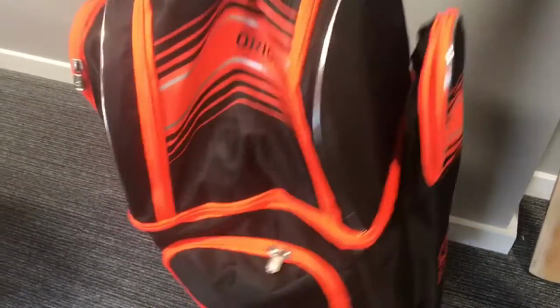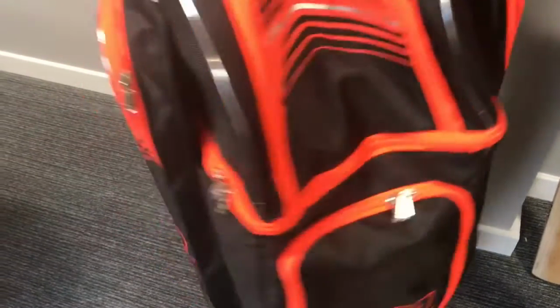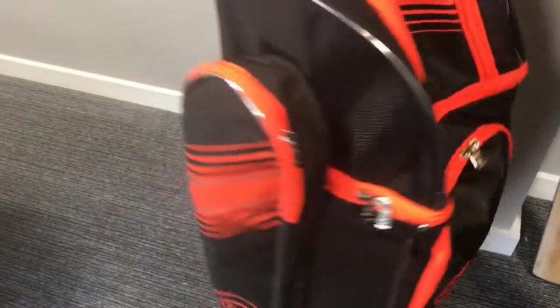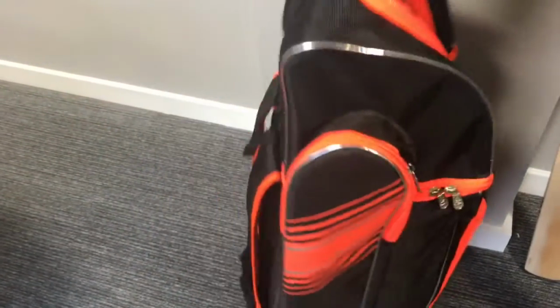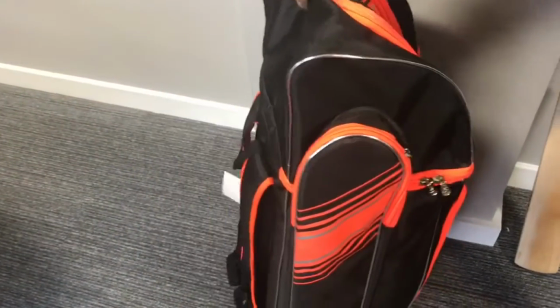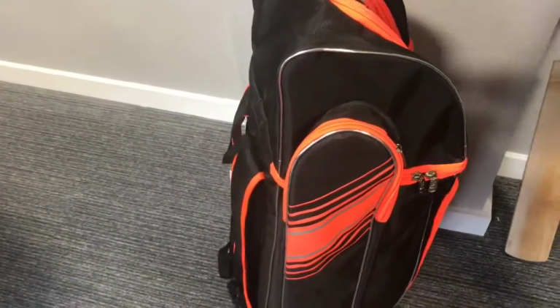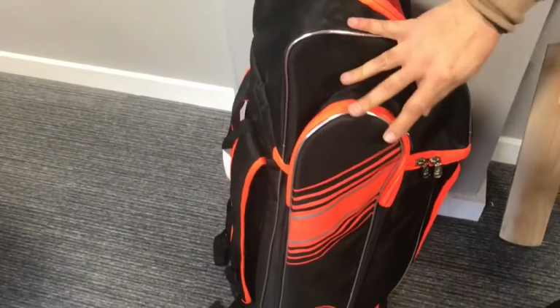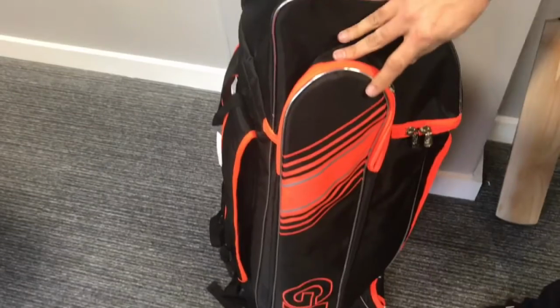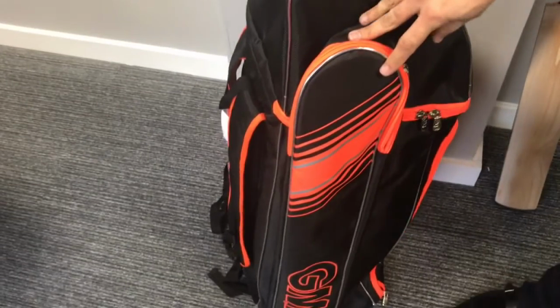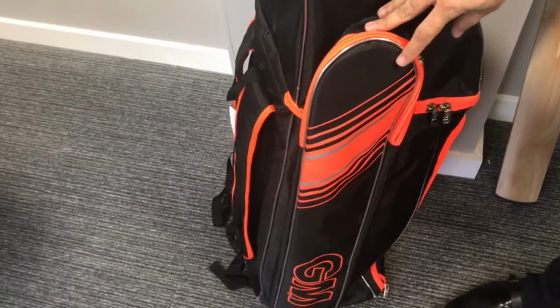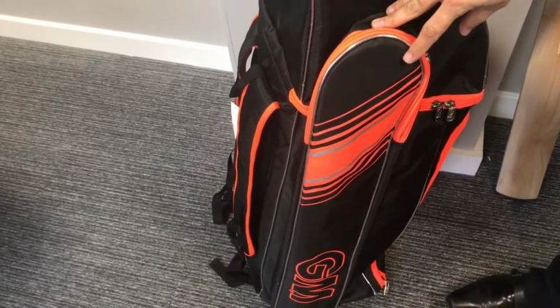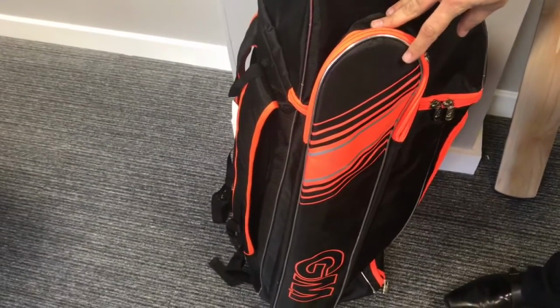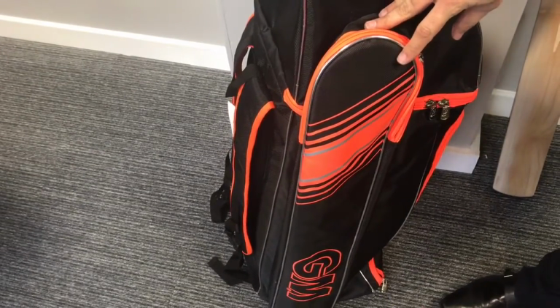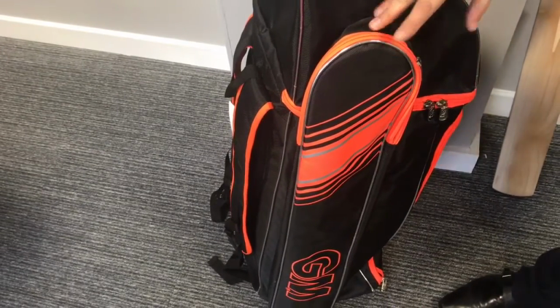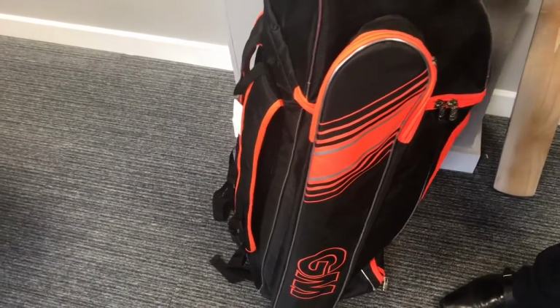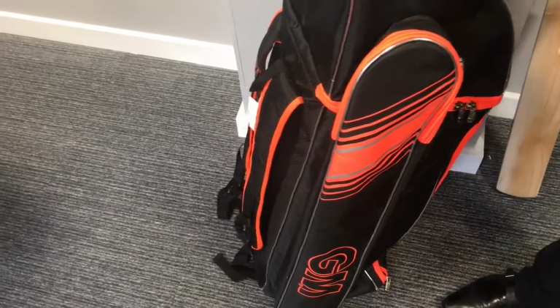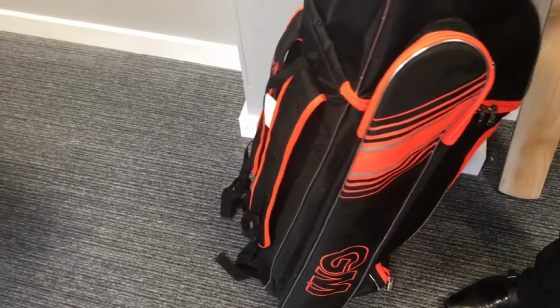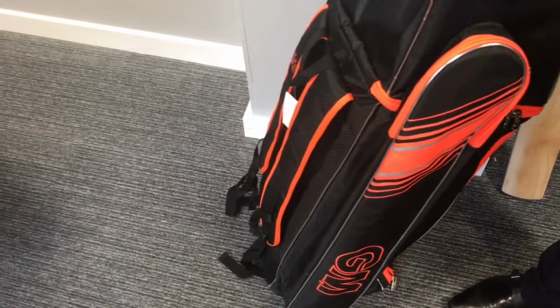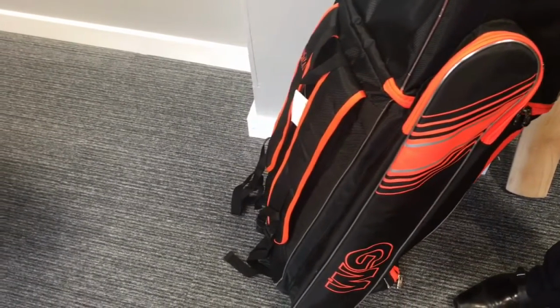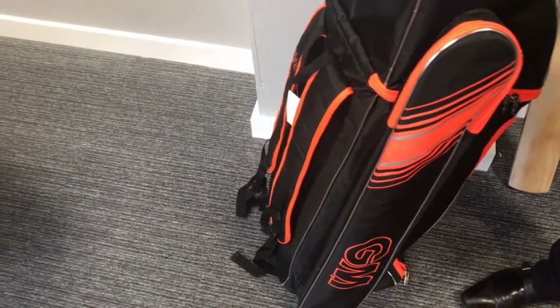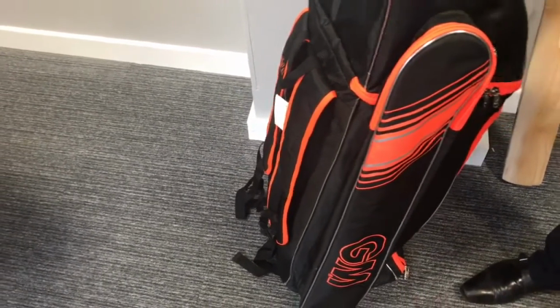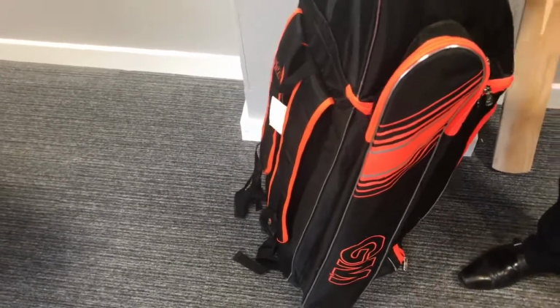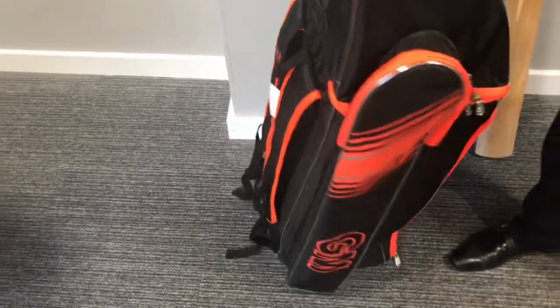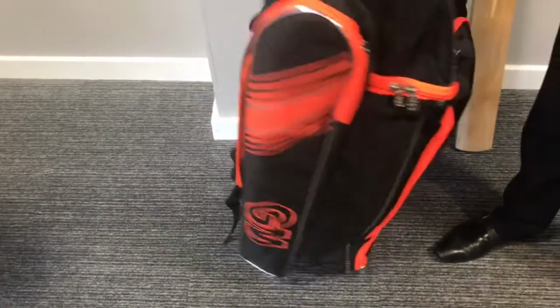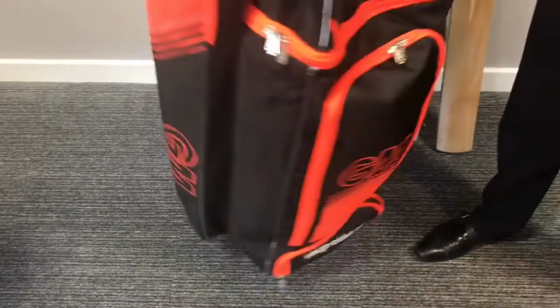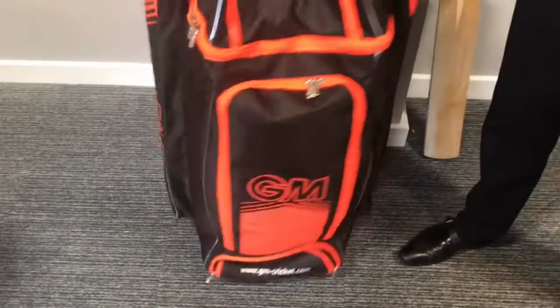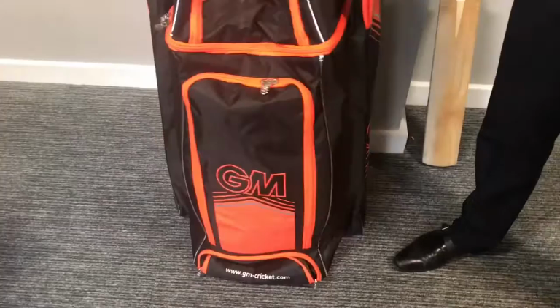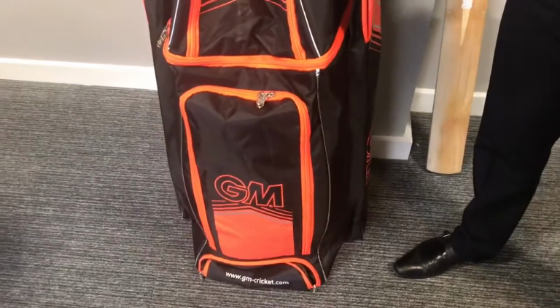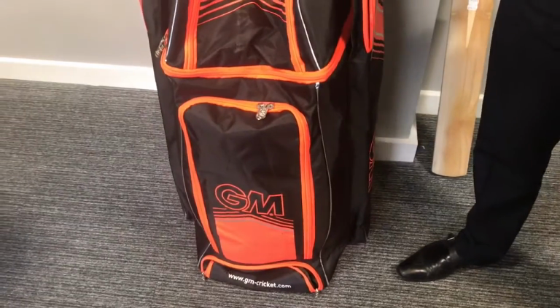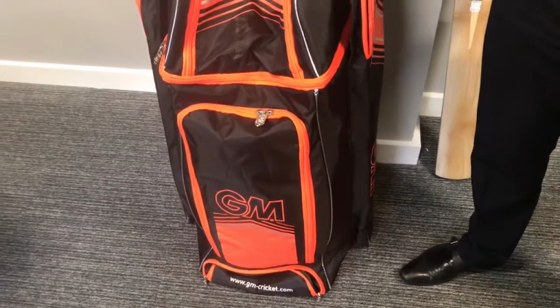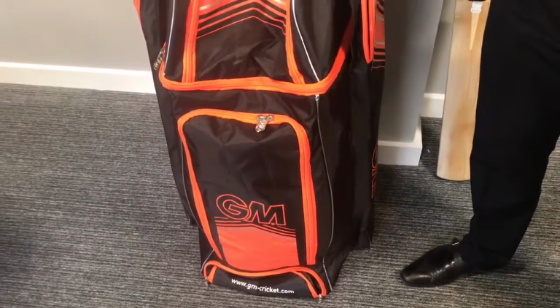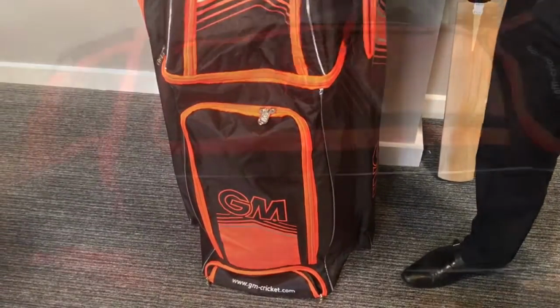And exactly the same on the other side too, as you can see there. So that's one key feature, and now we'll take a look at the rest of the bag.